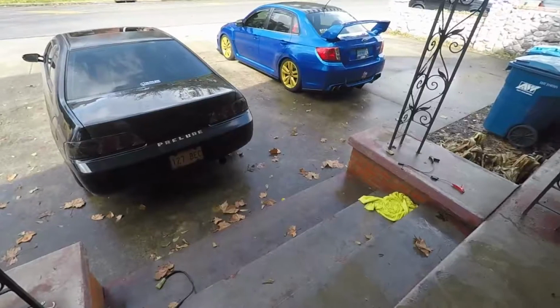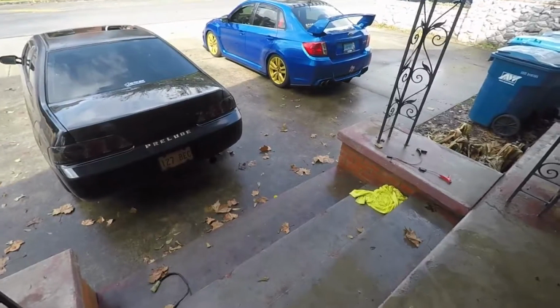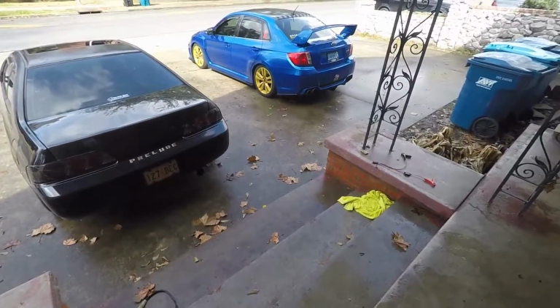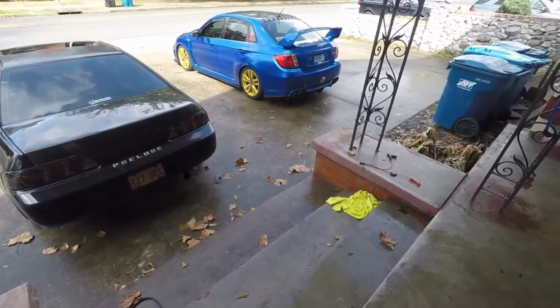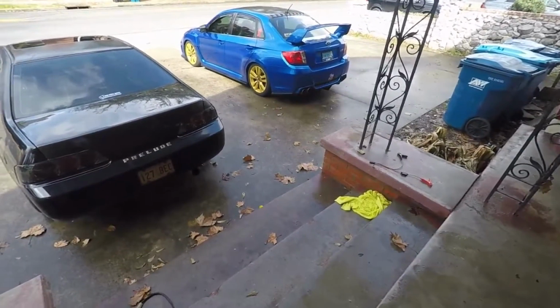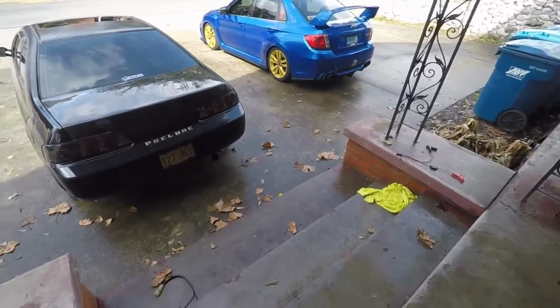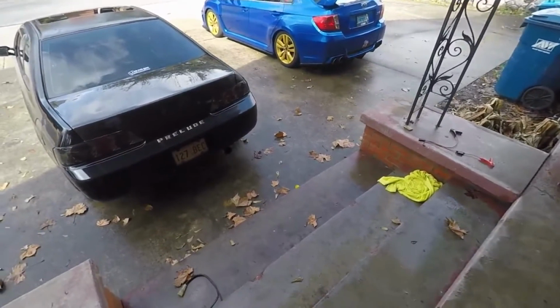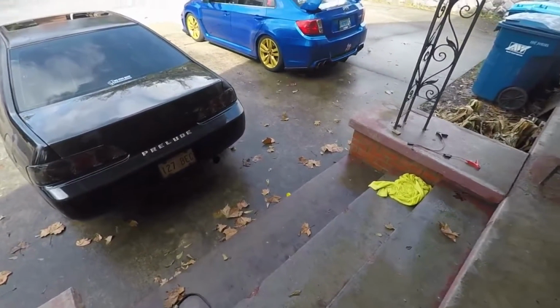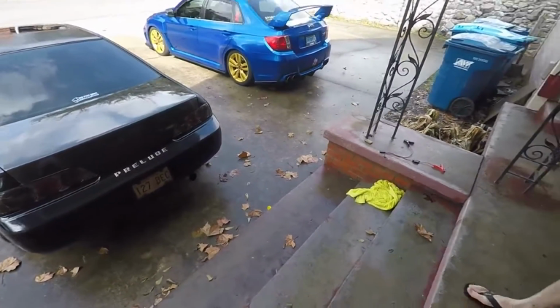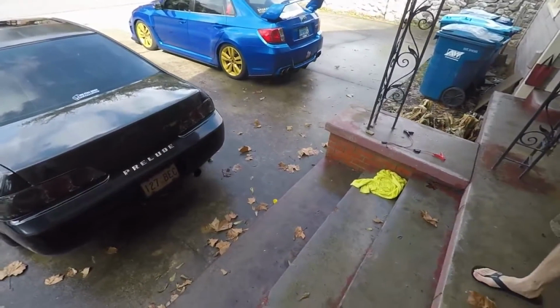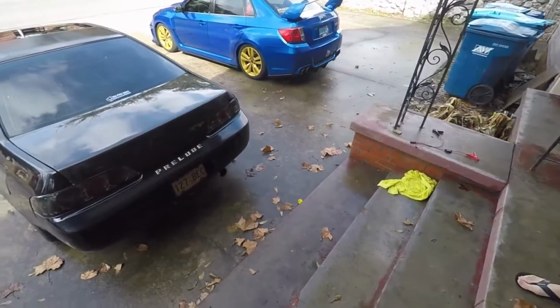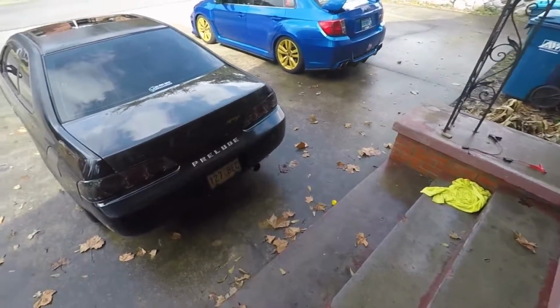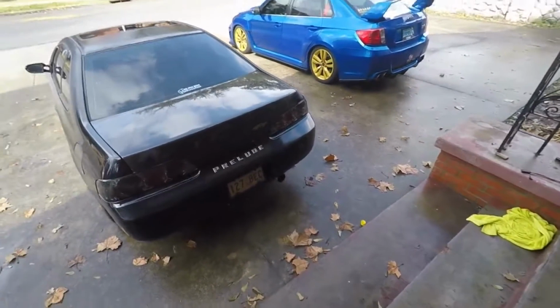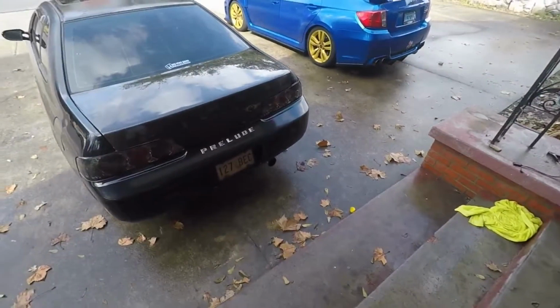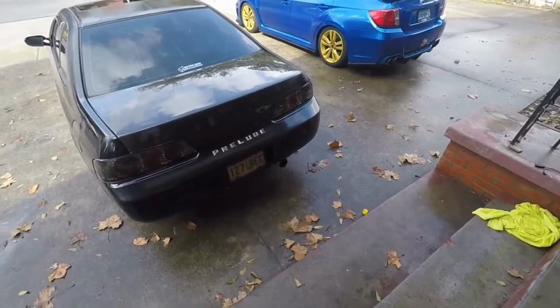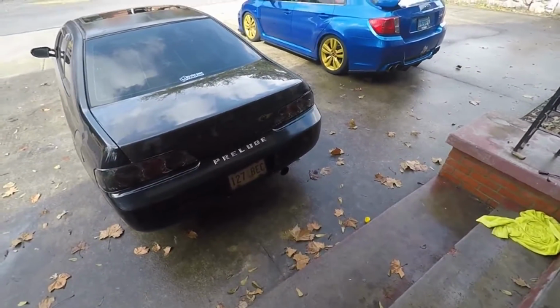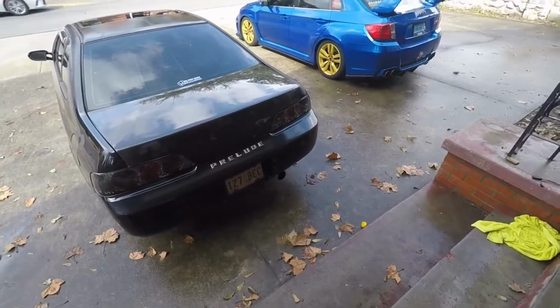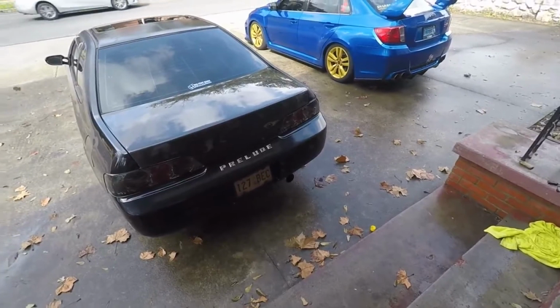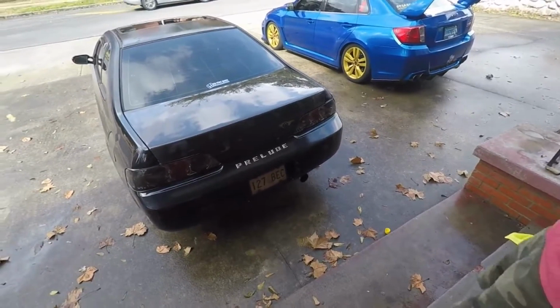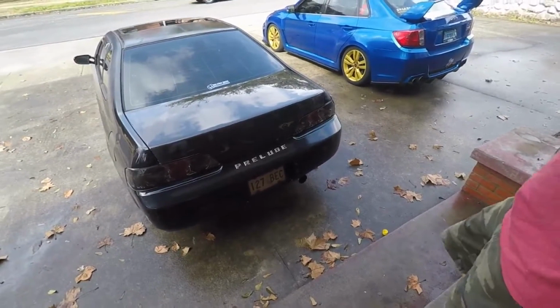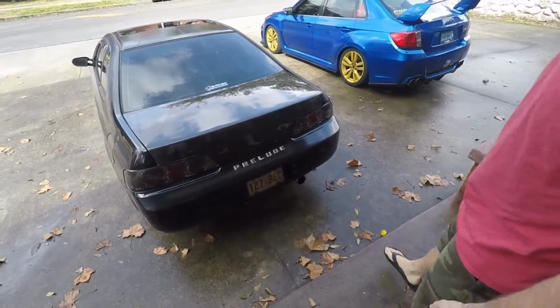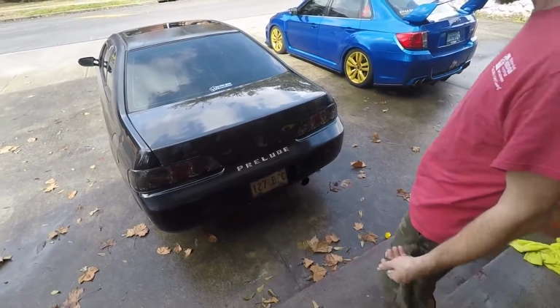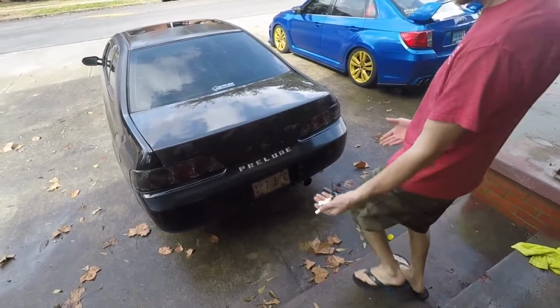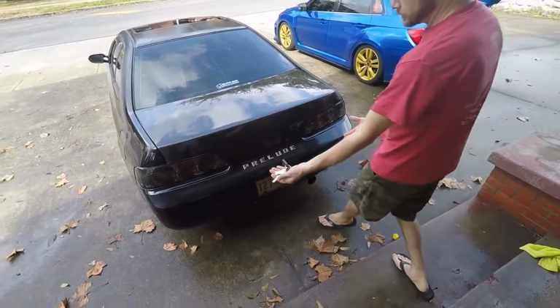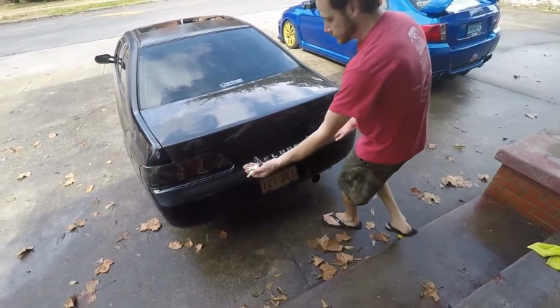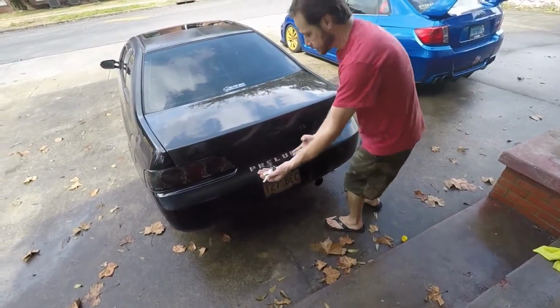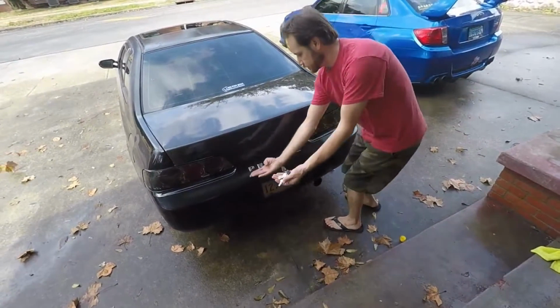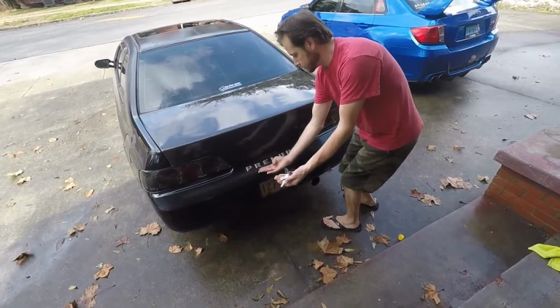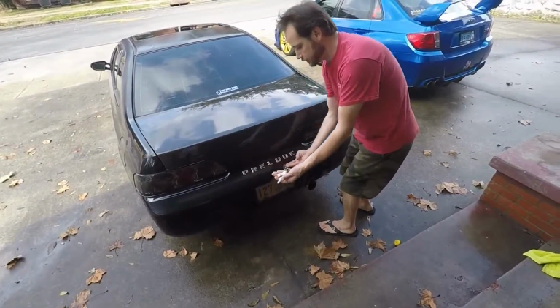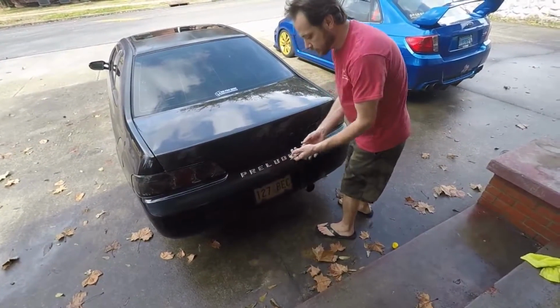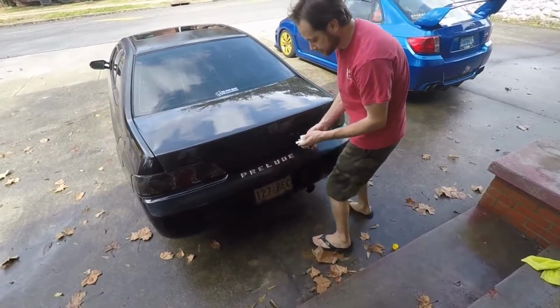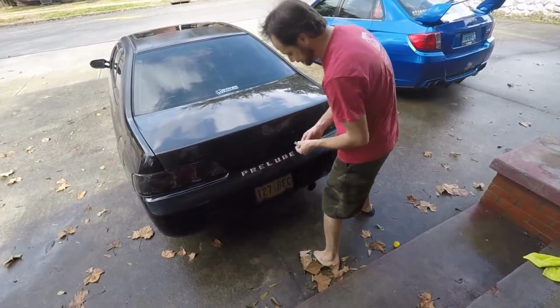Real quick, we're going to show you the trunk. Just open it. Weirdo.